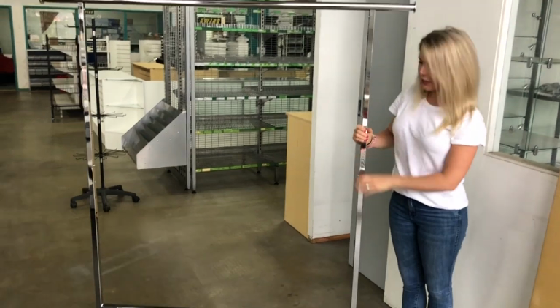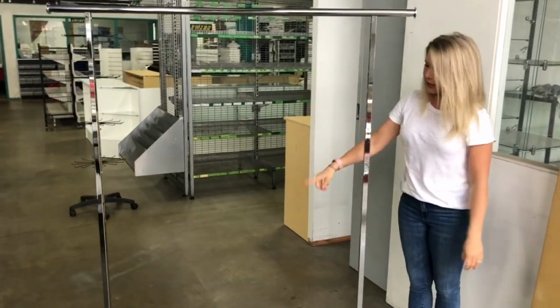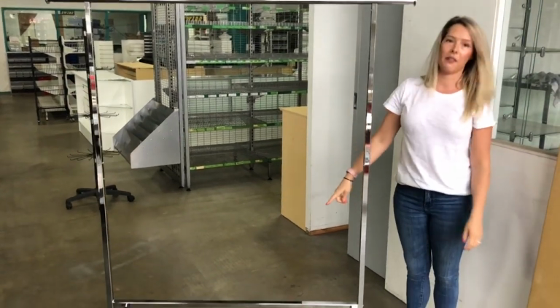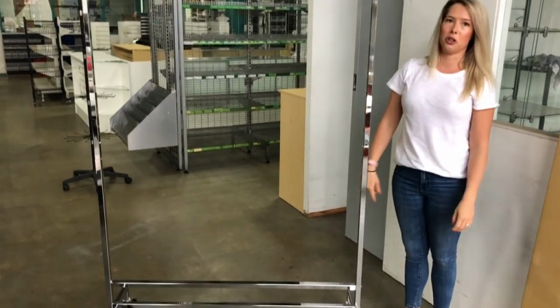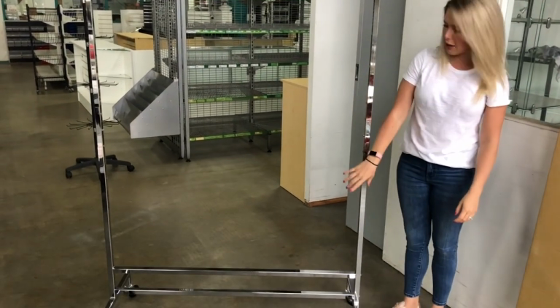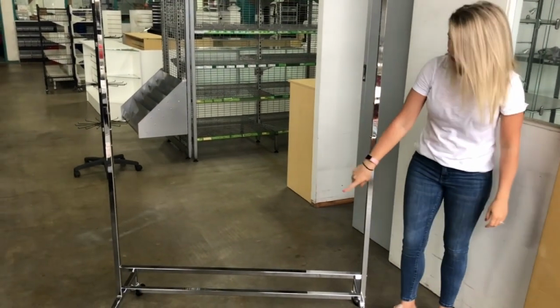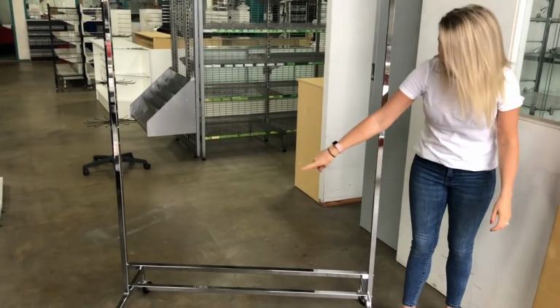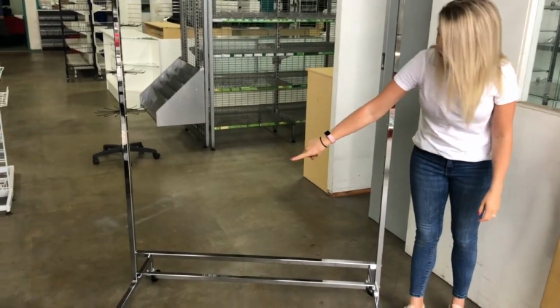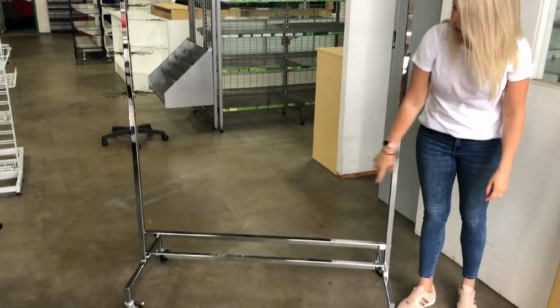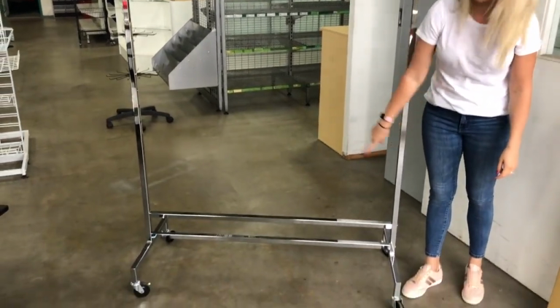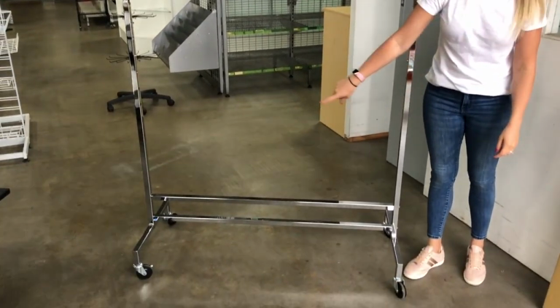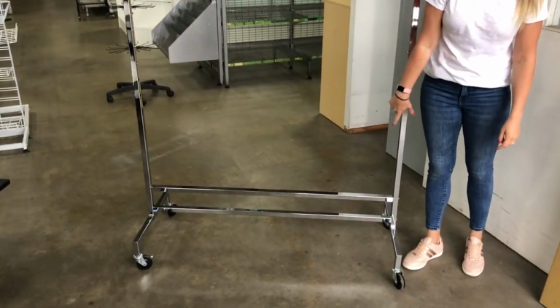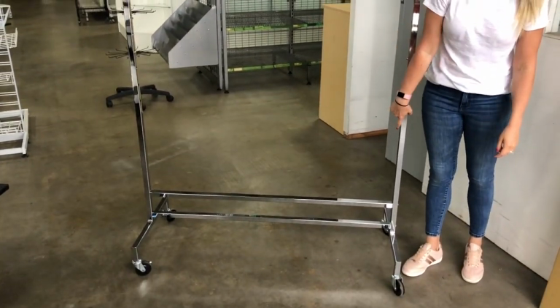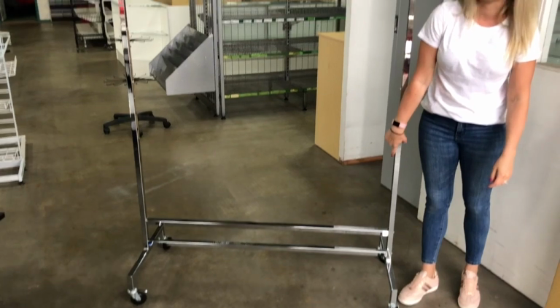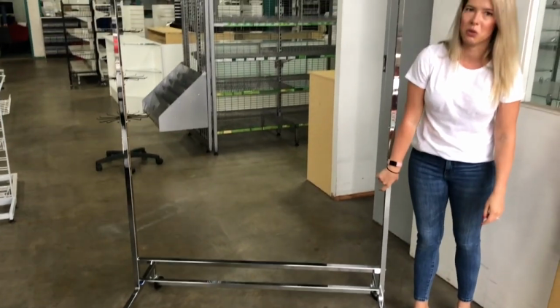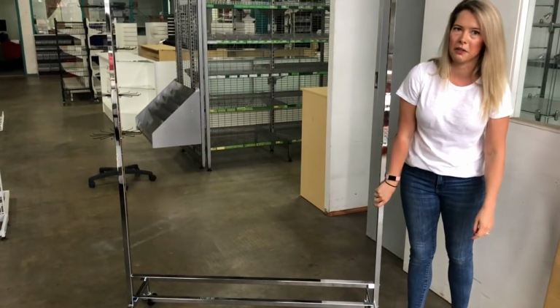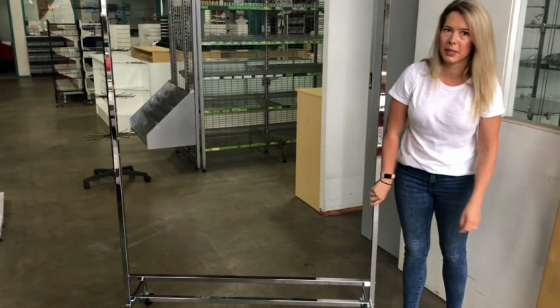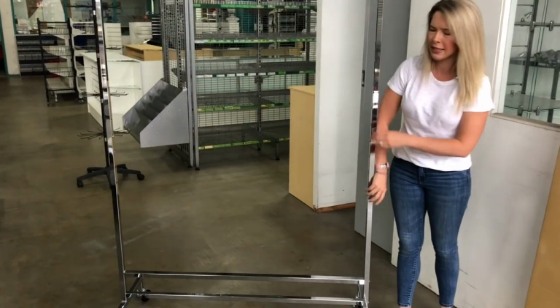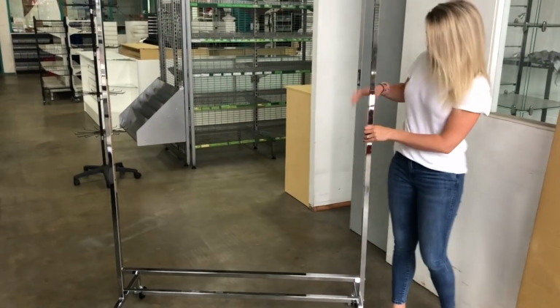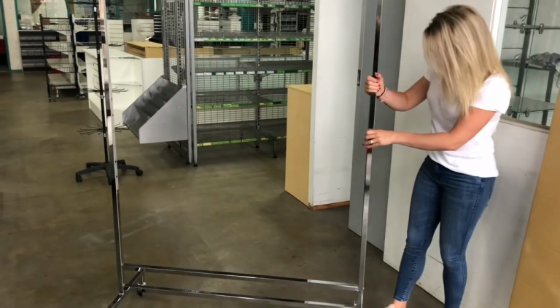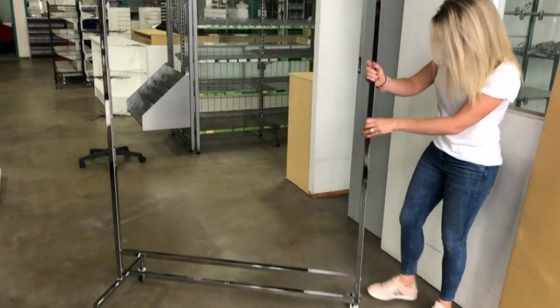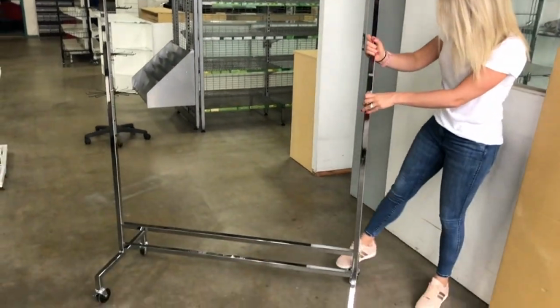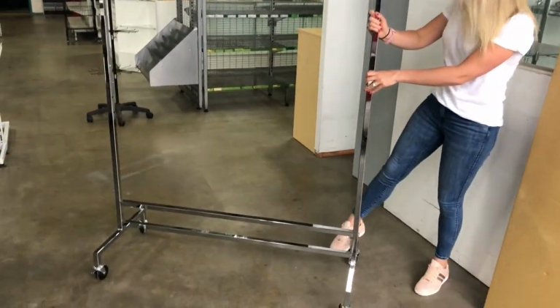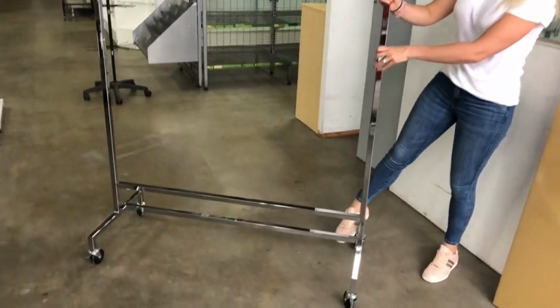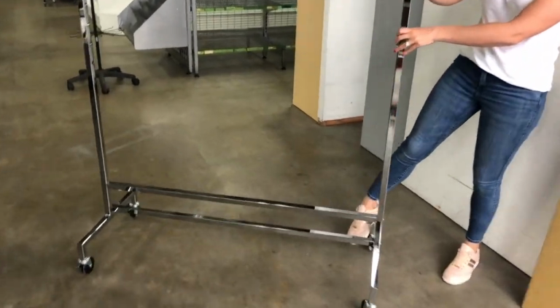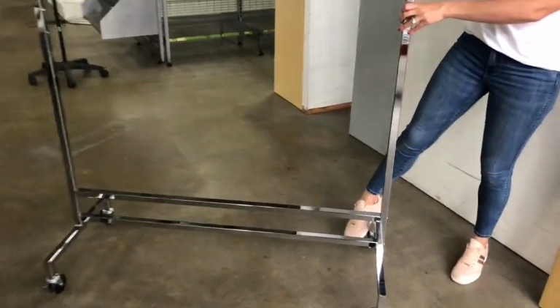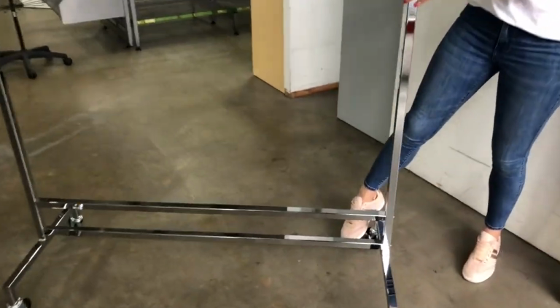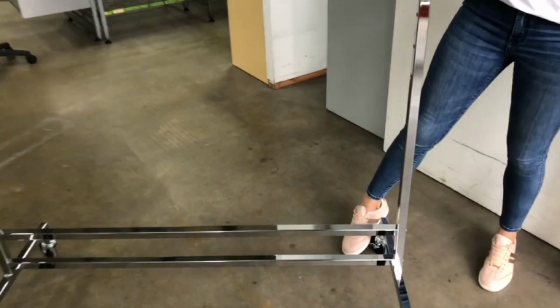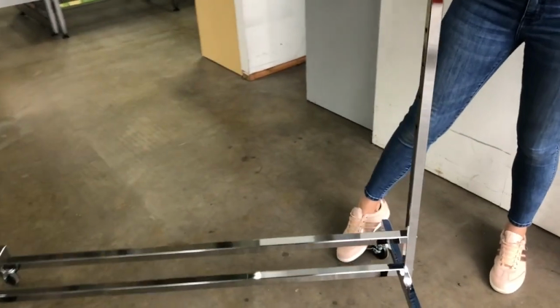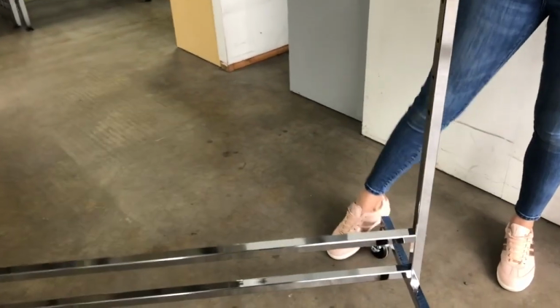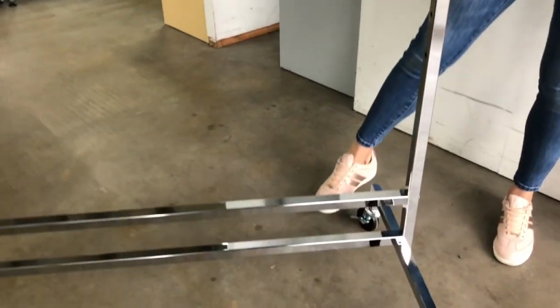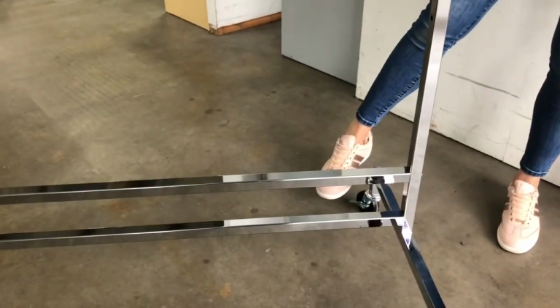This is our heavier duty item — you can see it's got the double steel rail at the bottom for extra reinforcement. Along the wheels, it's also got two brakes, which is fantastic for the shop floor.